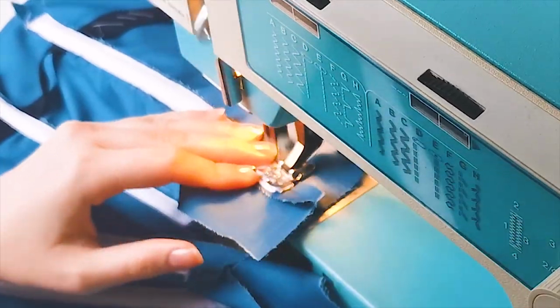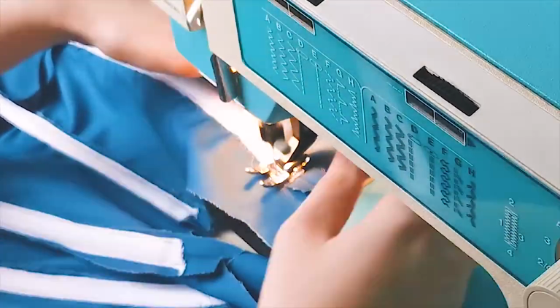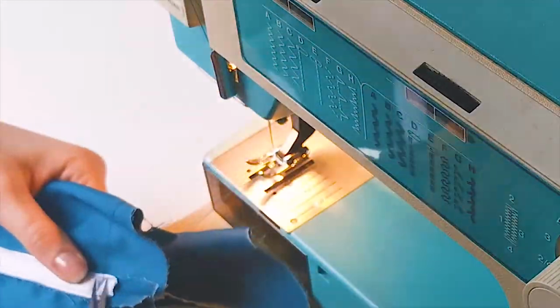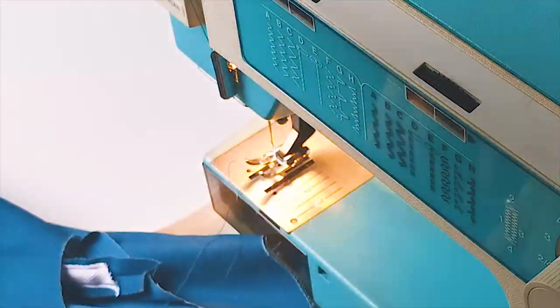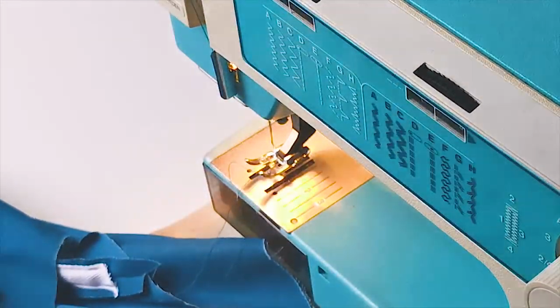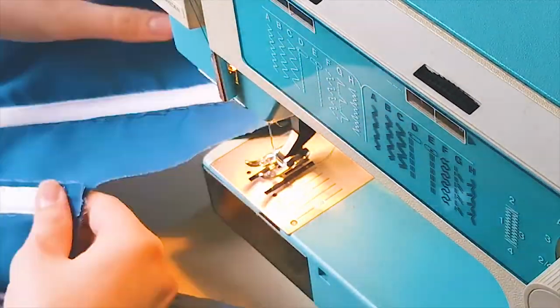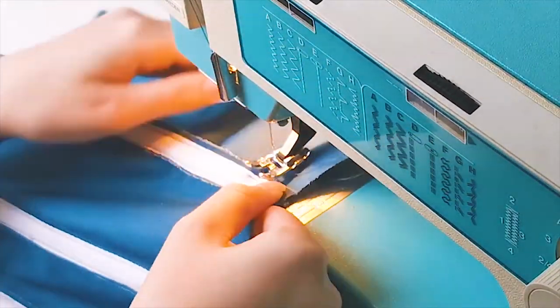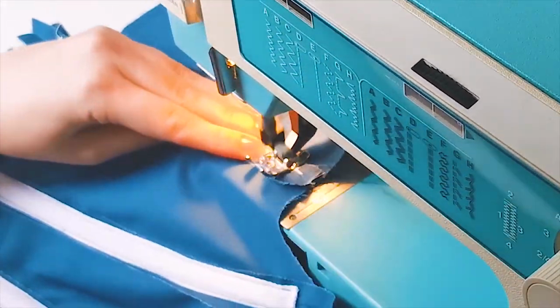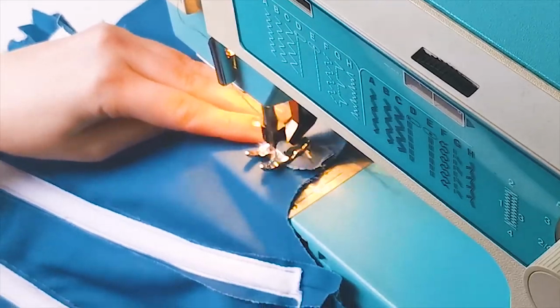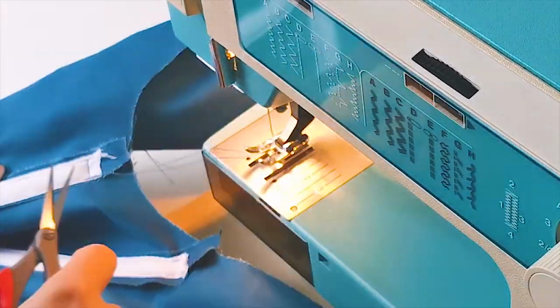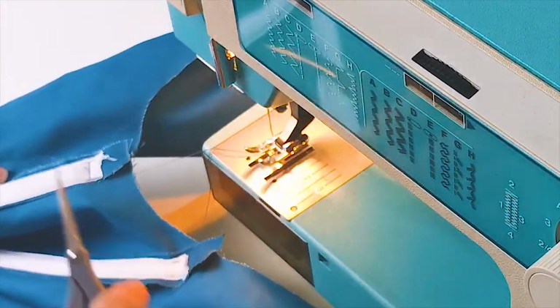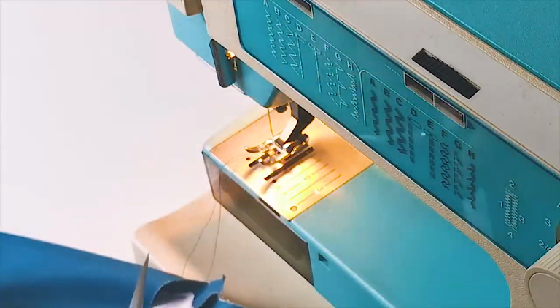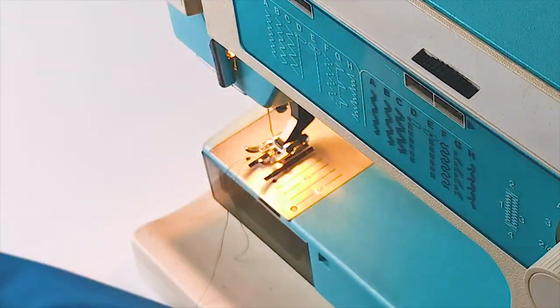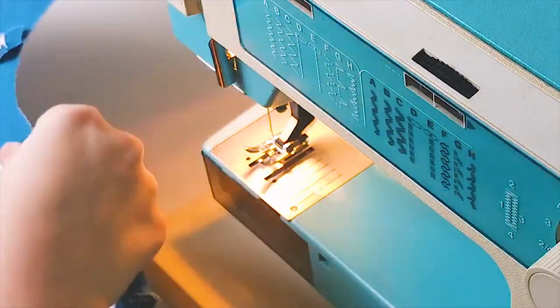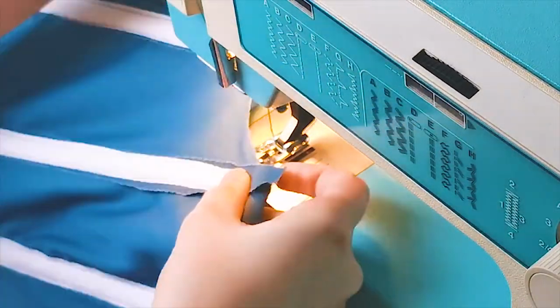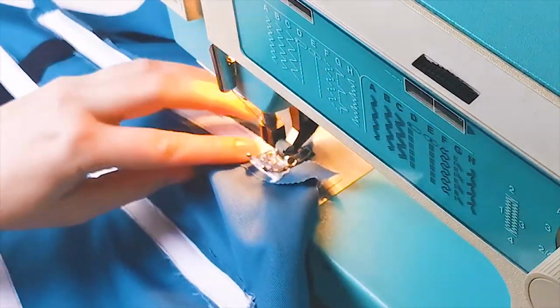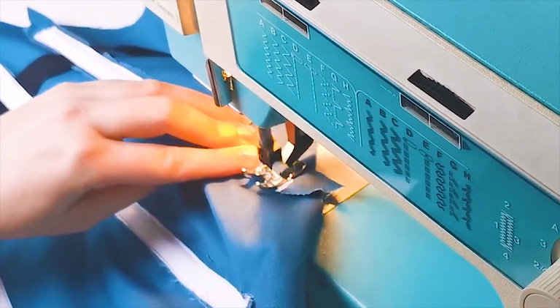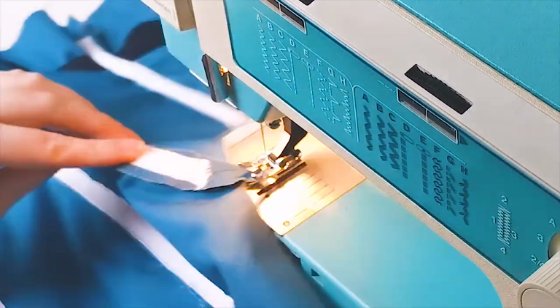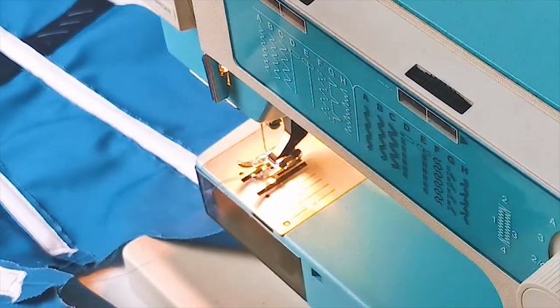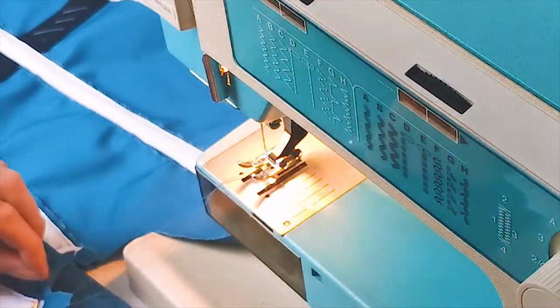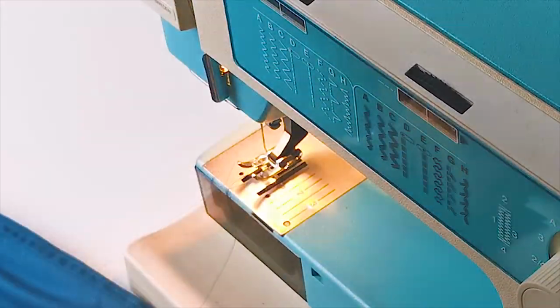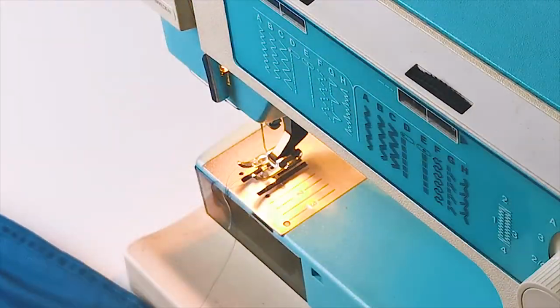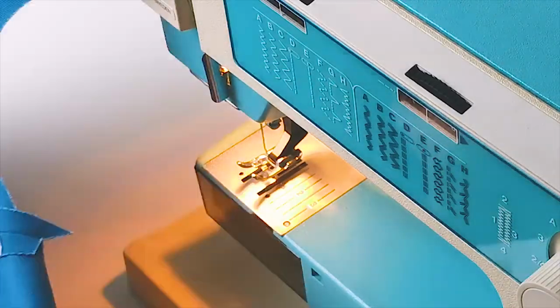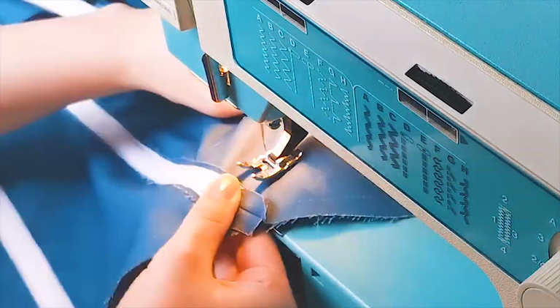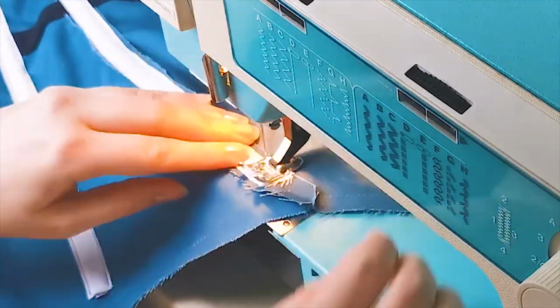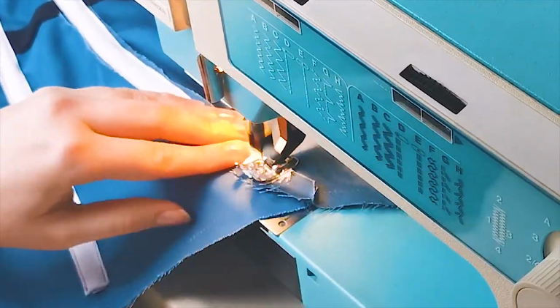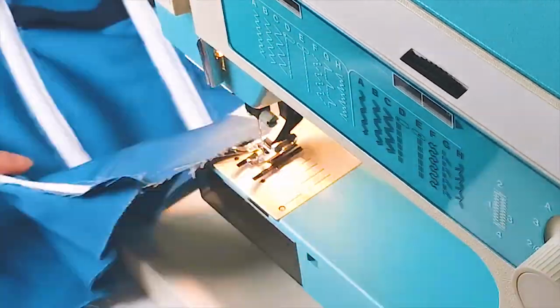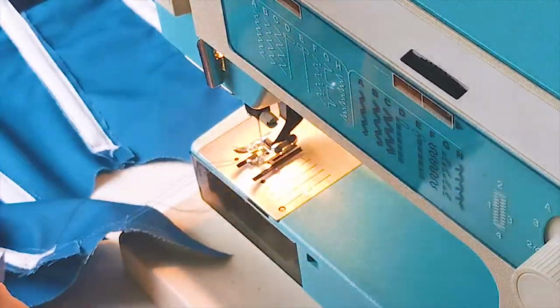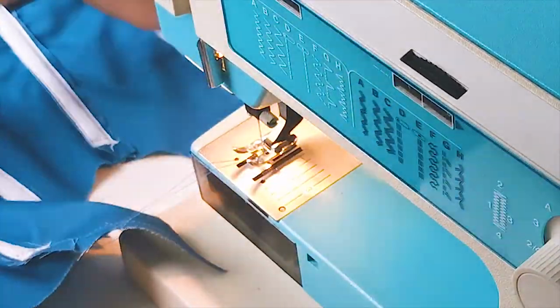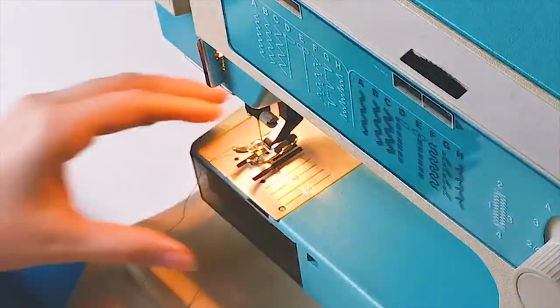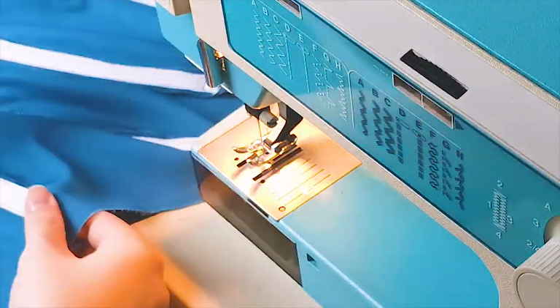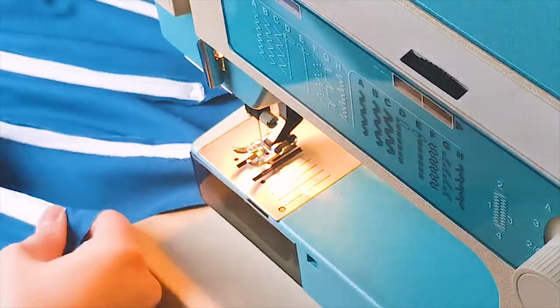Once the boning is all inserted, I close off the tops of the boning channels by stitching straight across the top of the channel. When you do this, you have to be careful not to sew on a bone and break your needle.